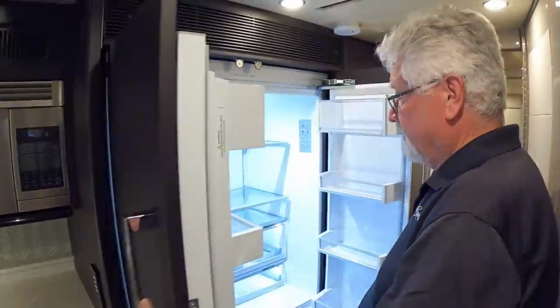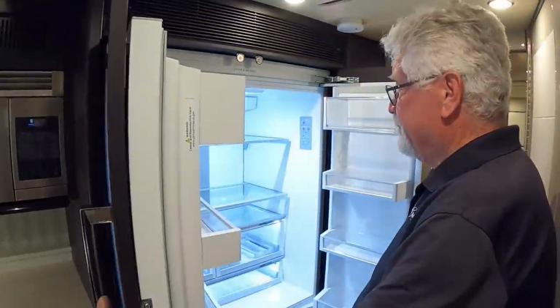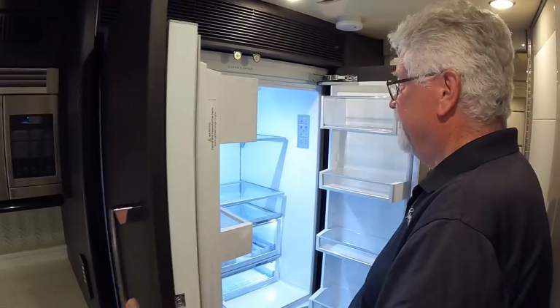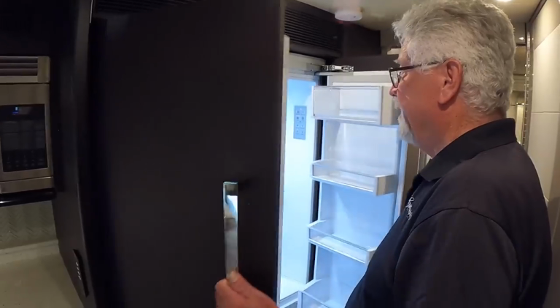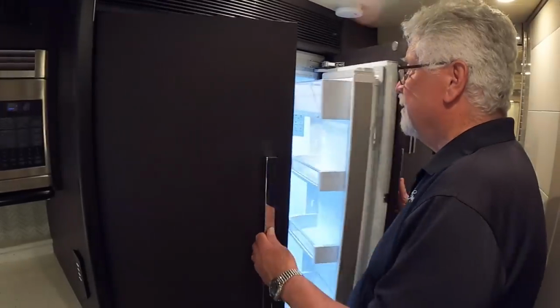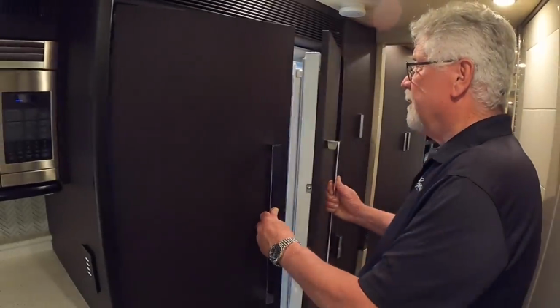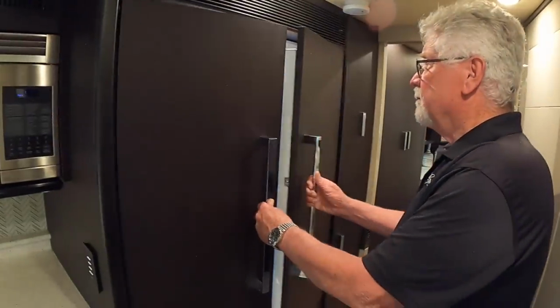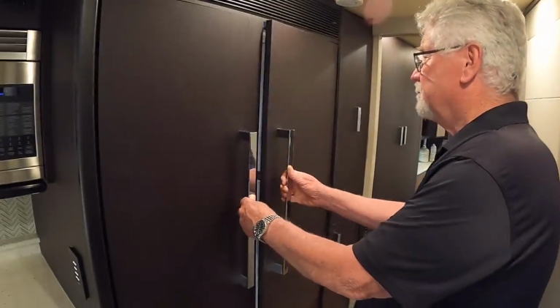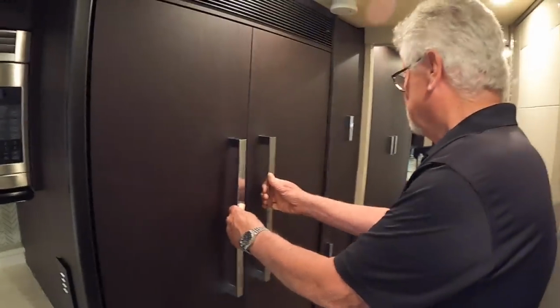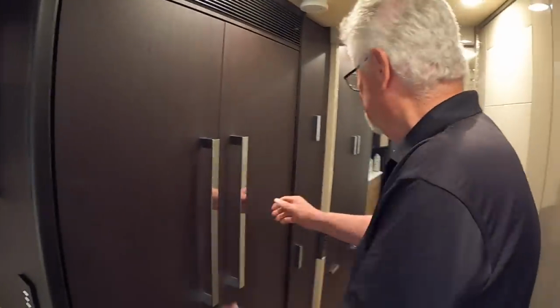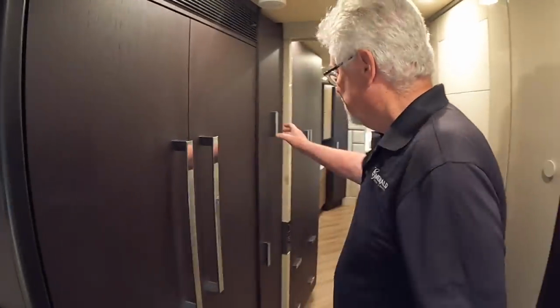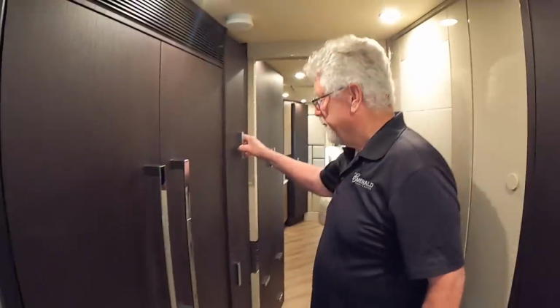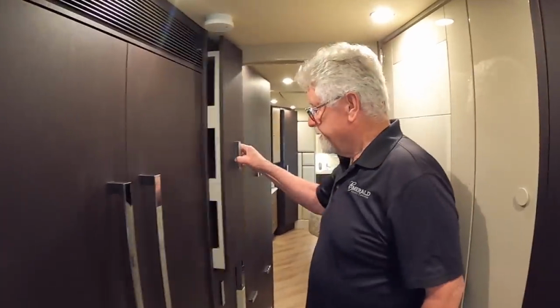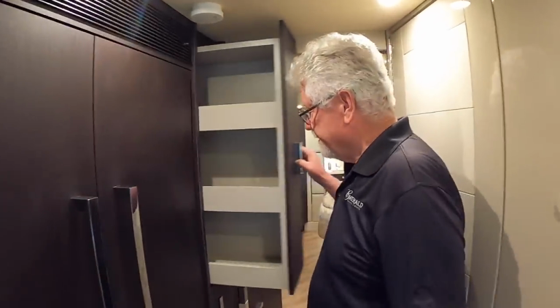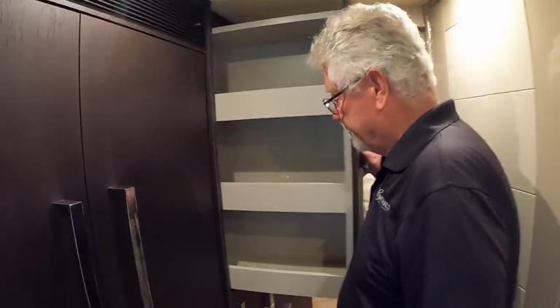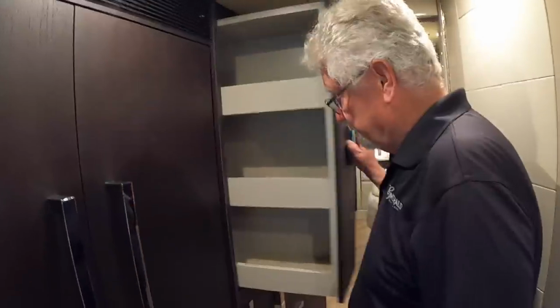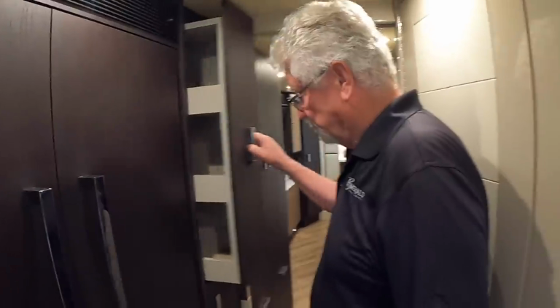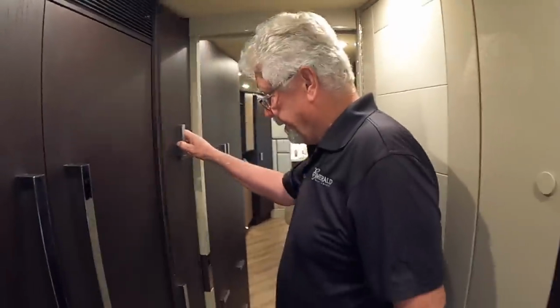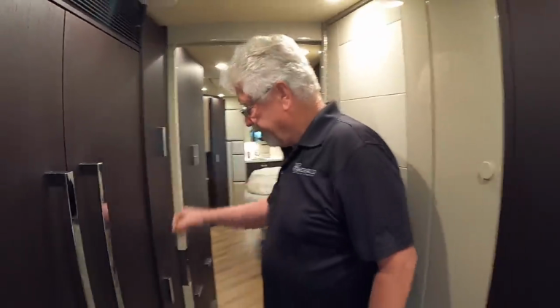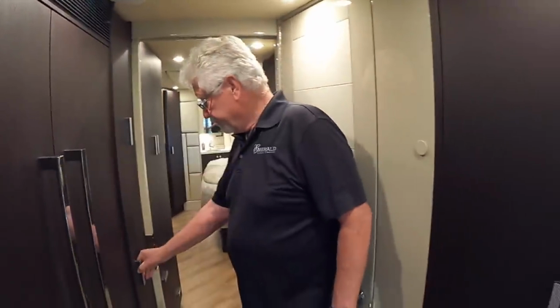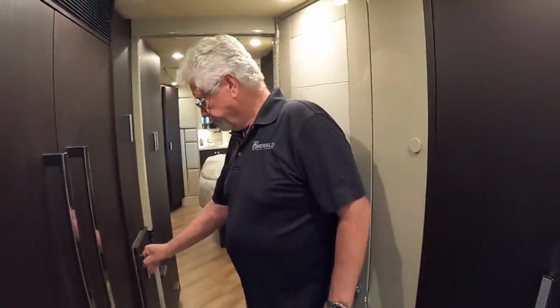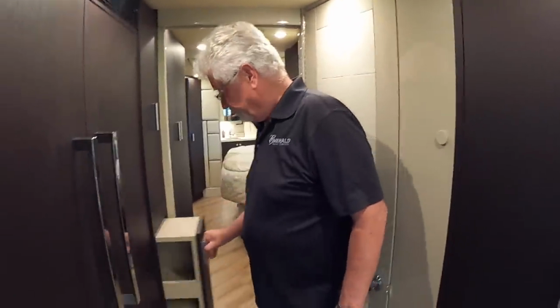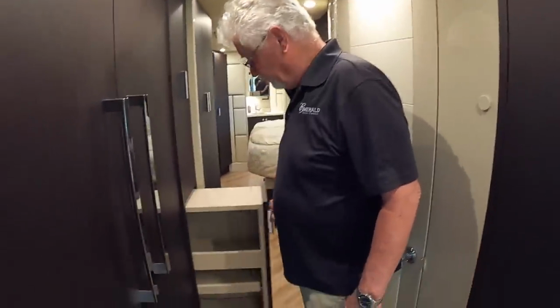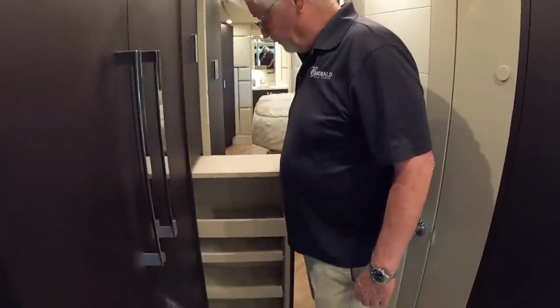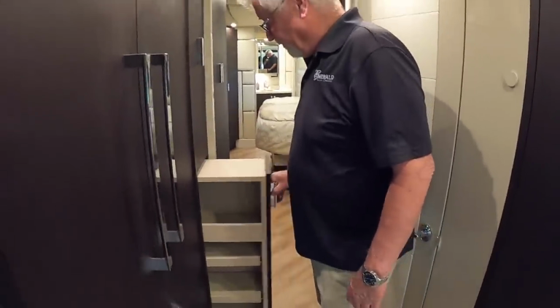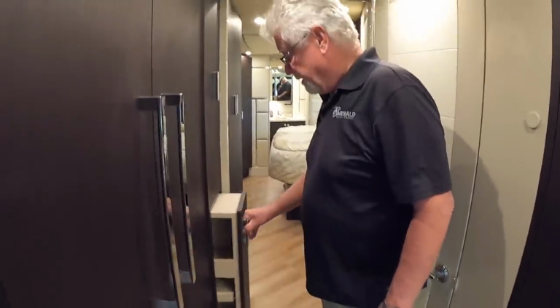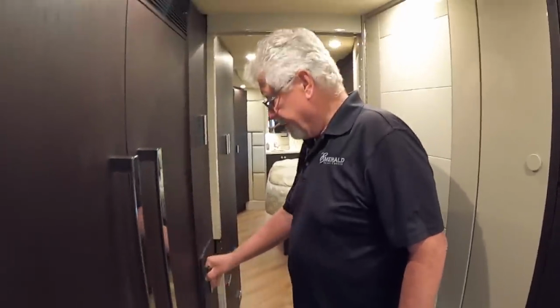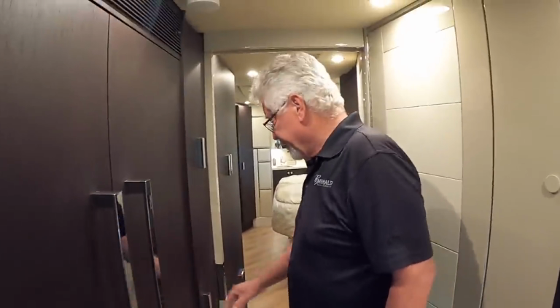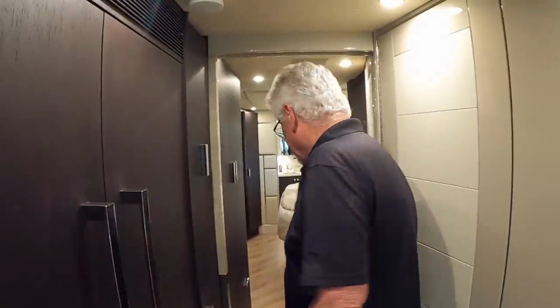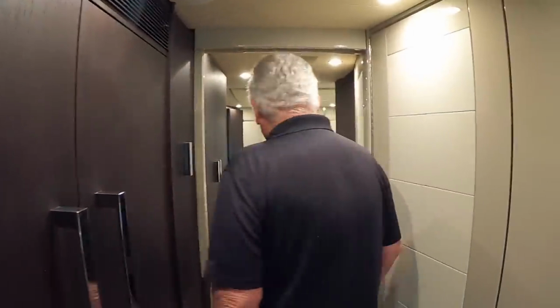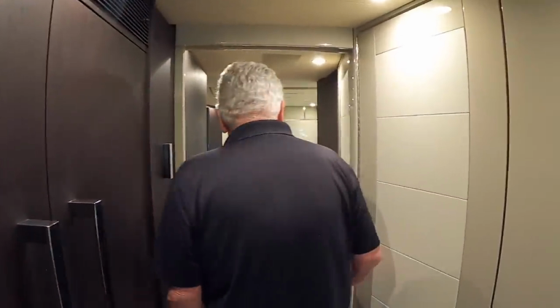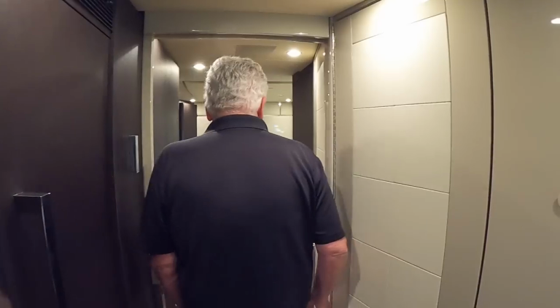A nice big Fisher & Paykel refrigerator. Lots of pantry space — pull-up pantry.